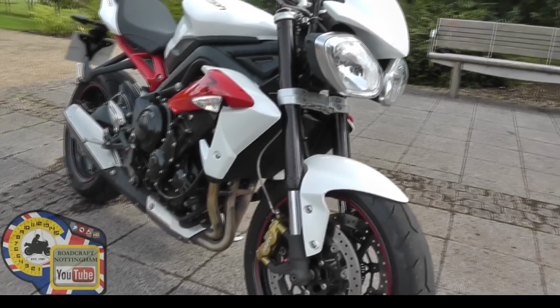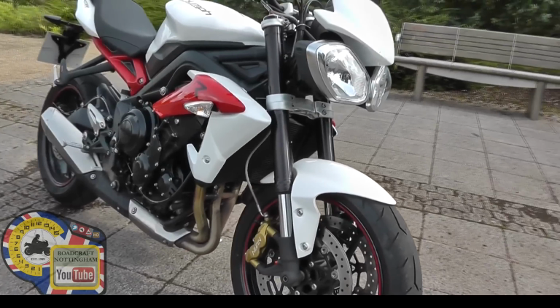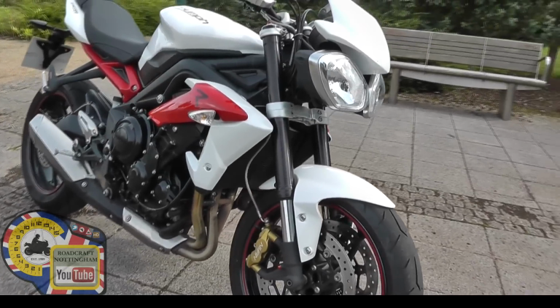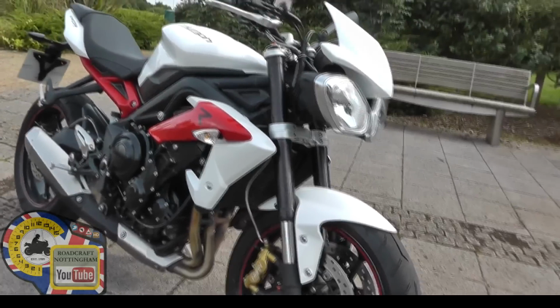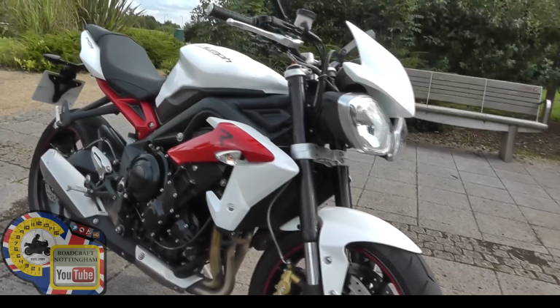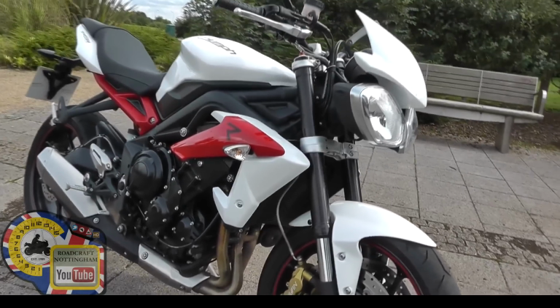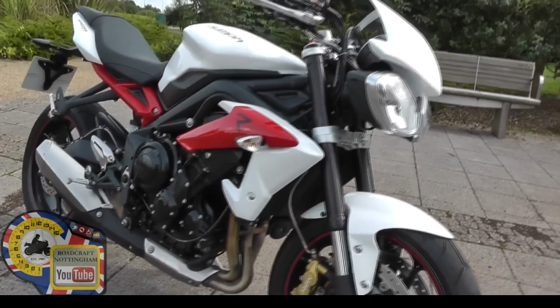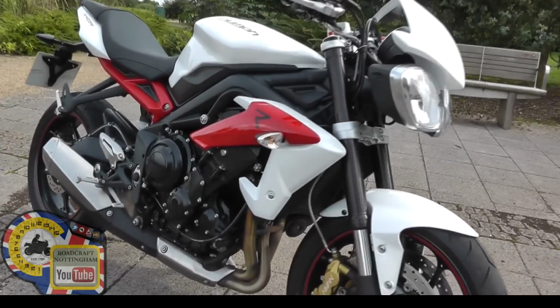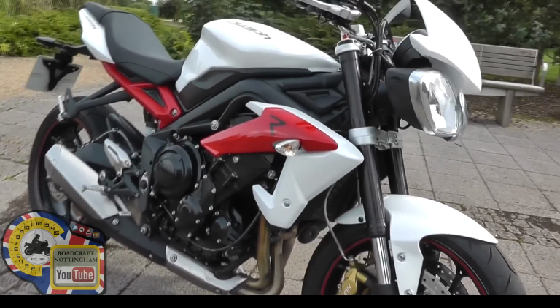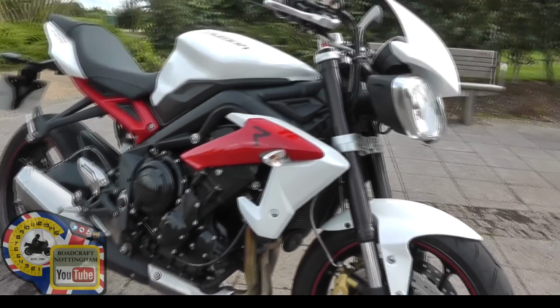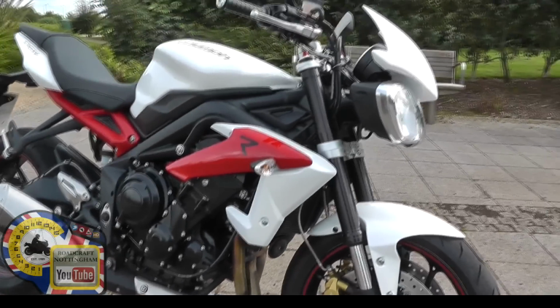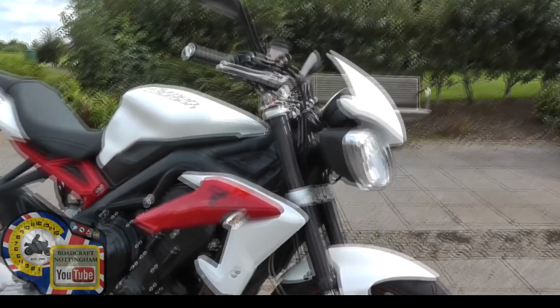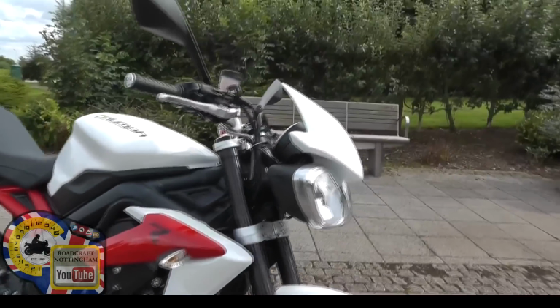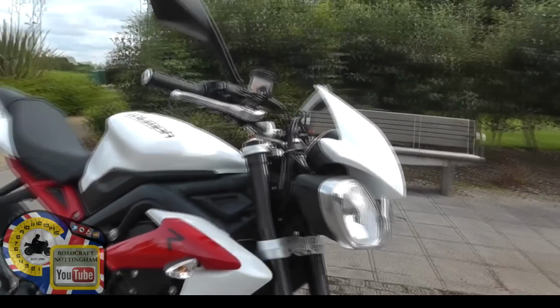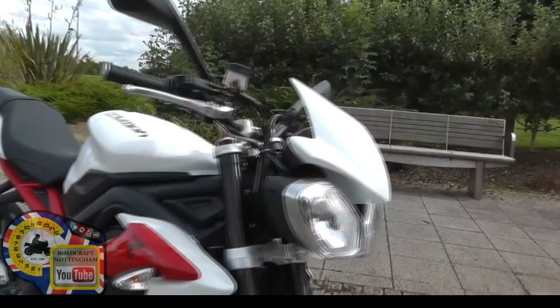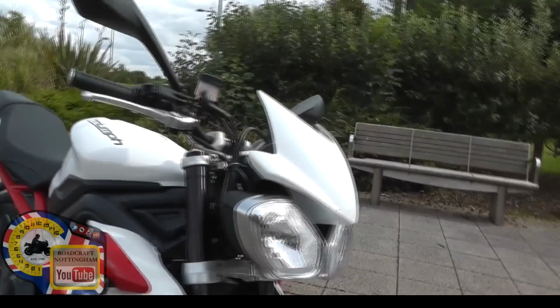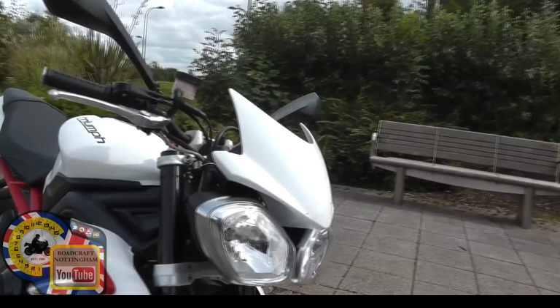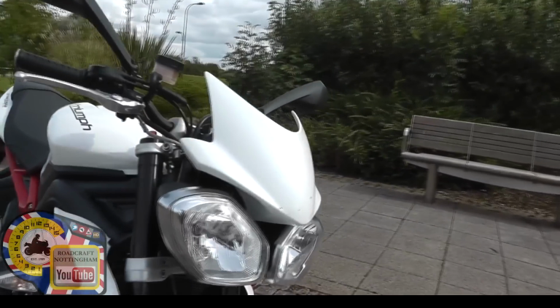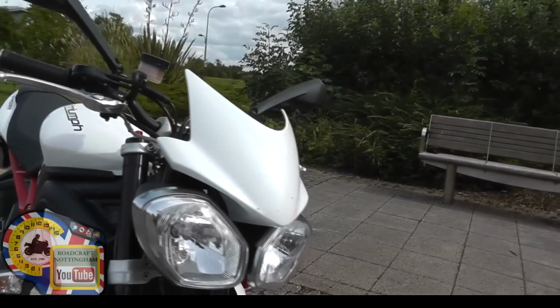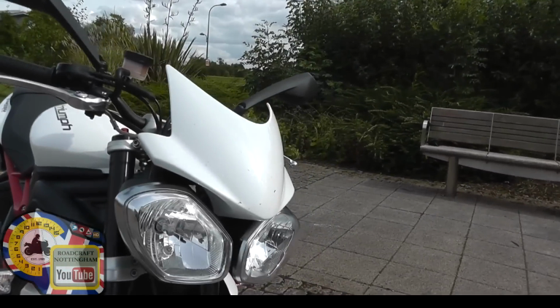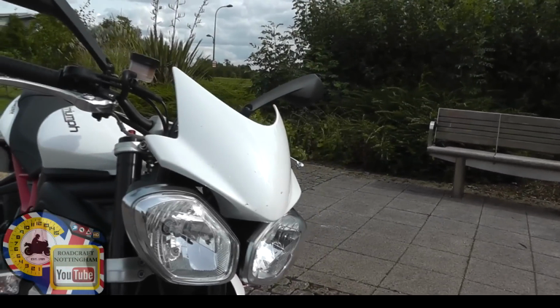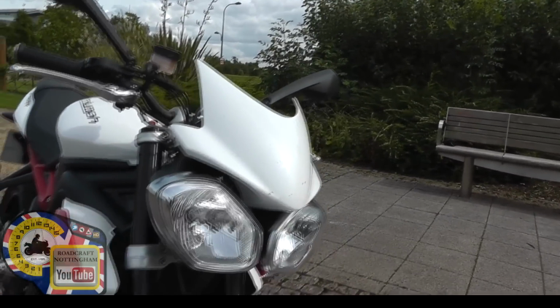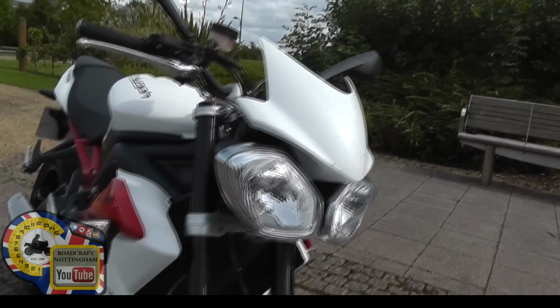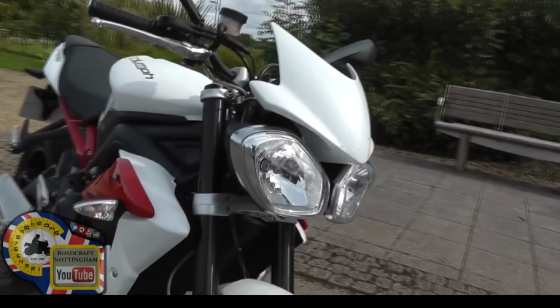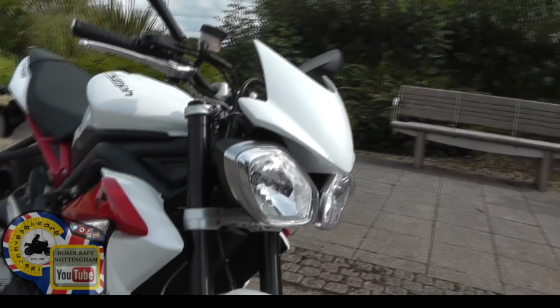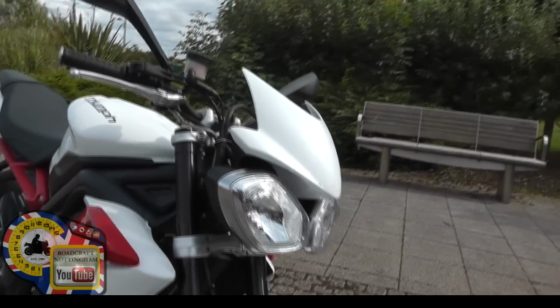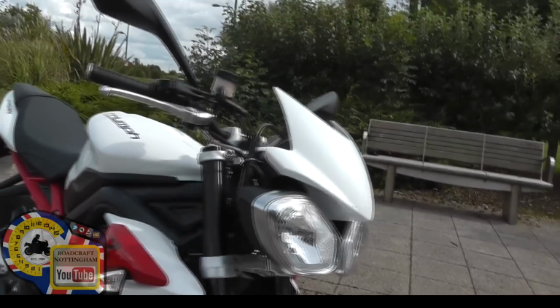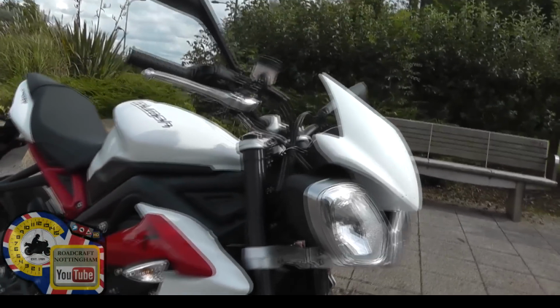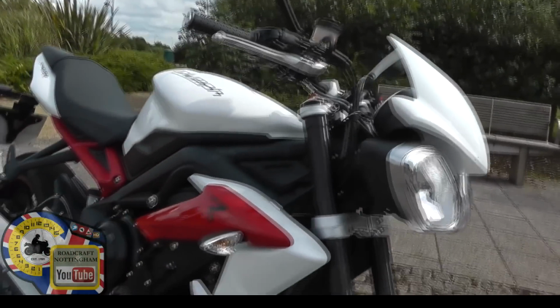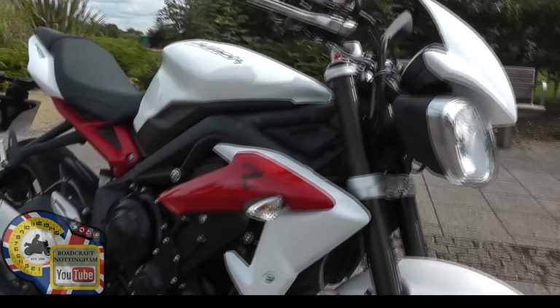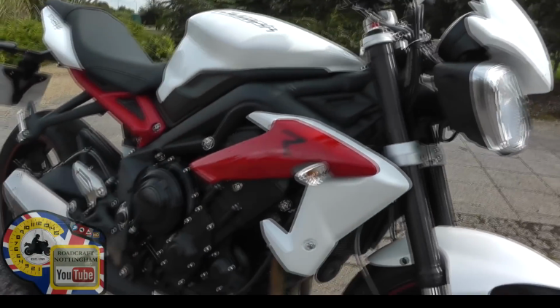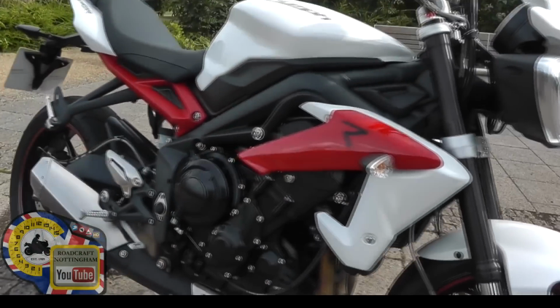It's got the ABS option fitted on this one, along with the alarm and an extra little screen. It's also got the fully adjustable suspension on it, front and back.